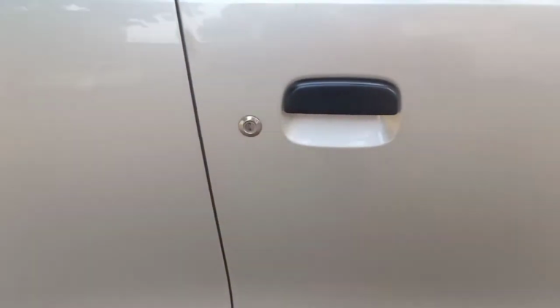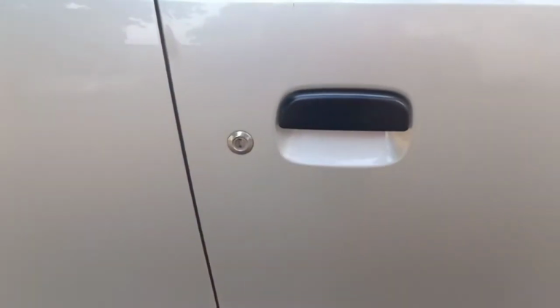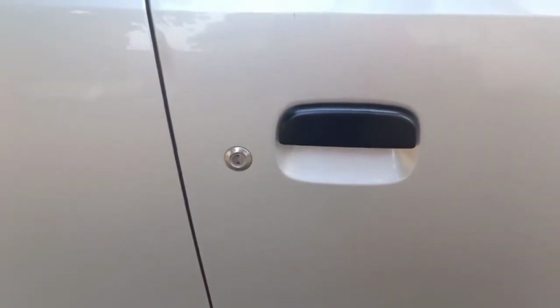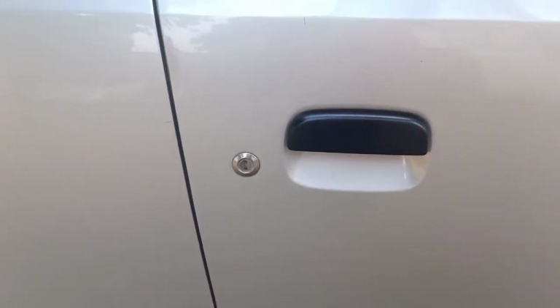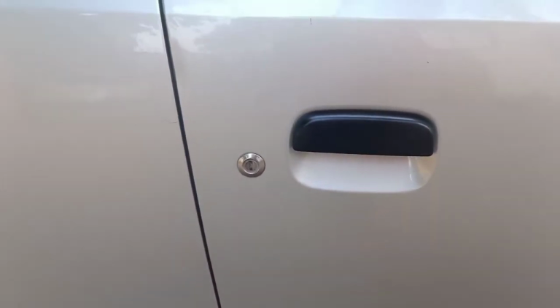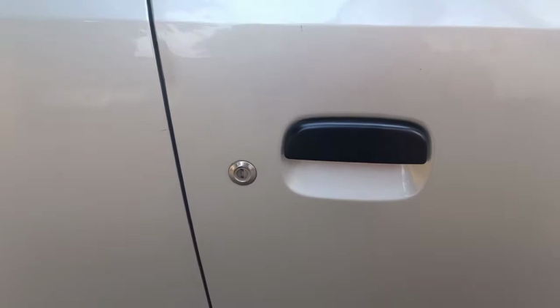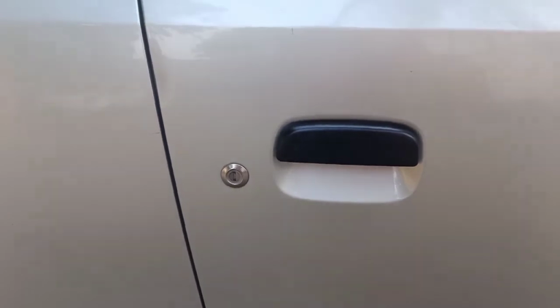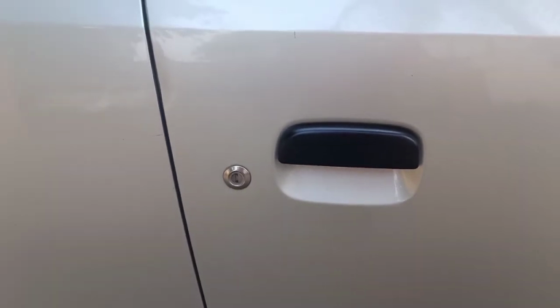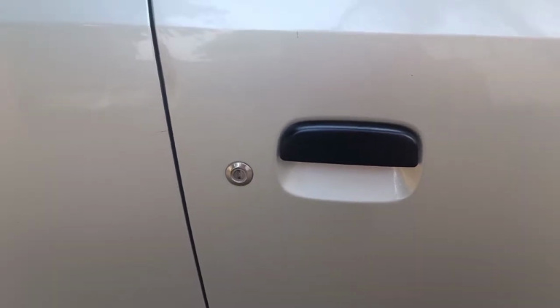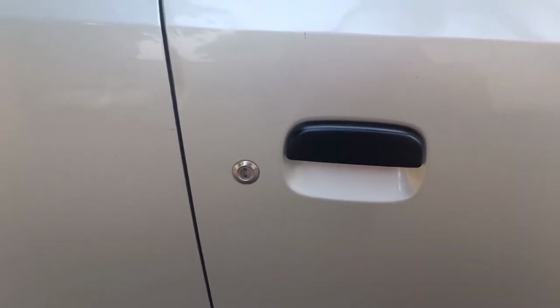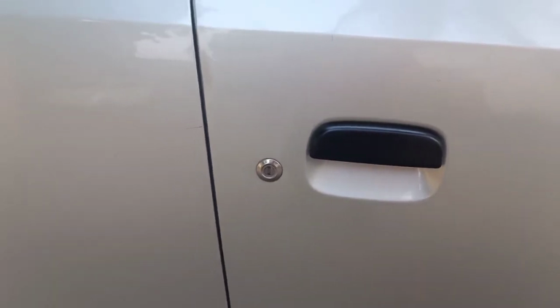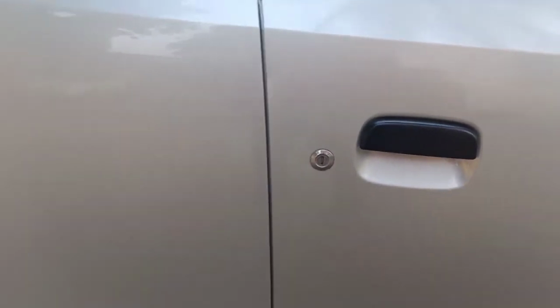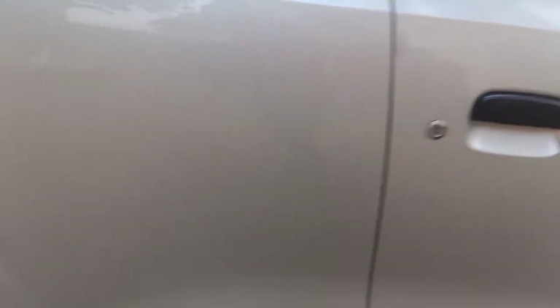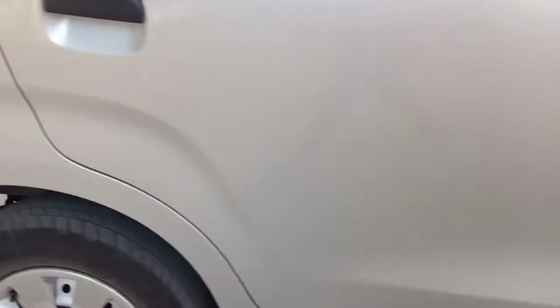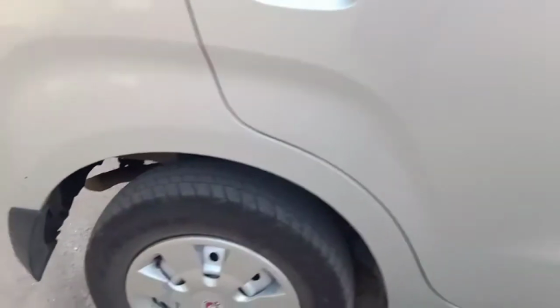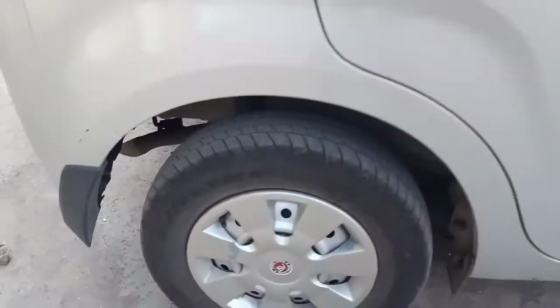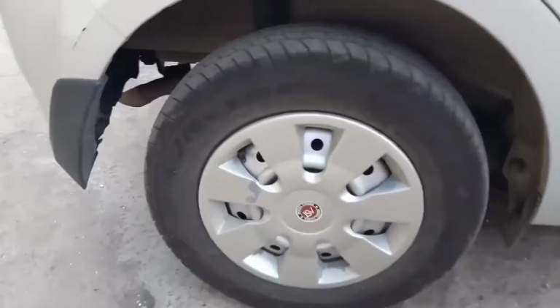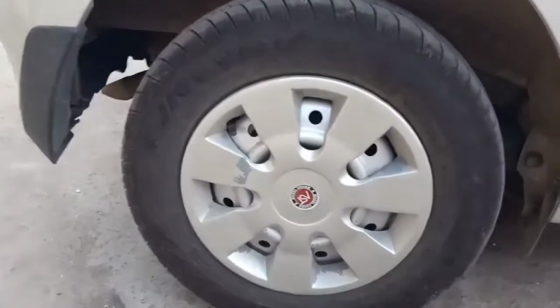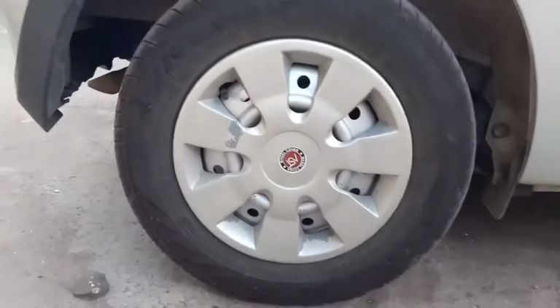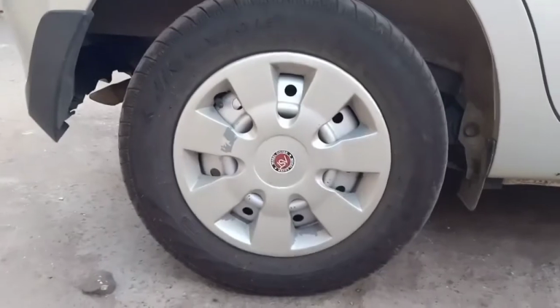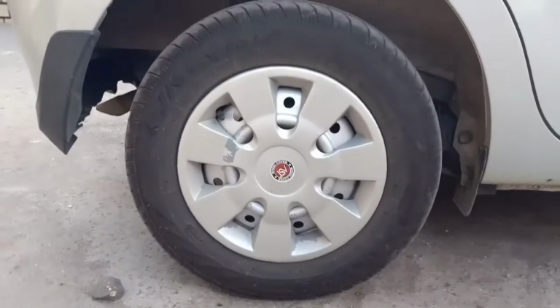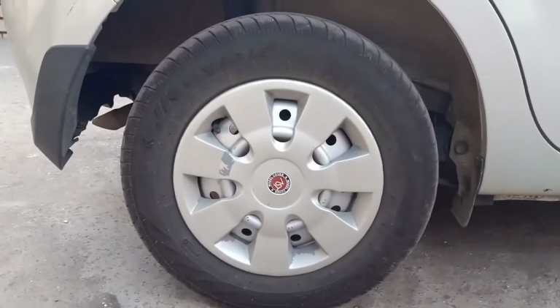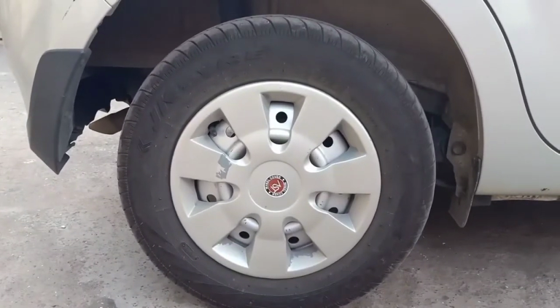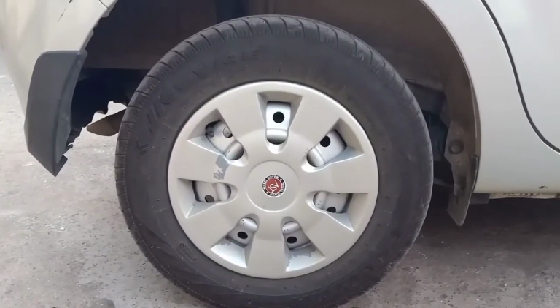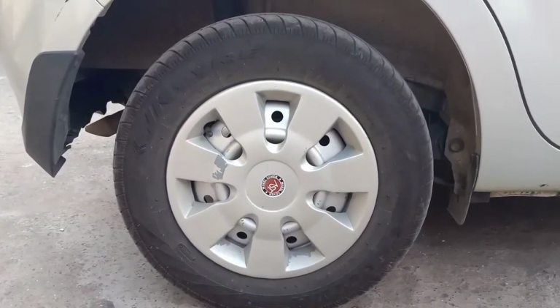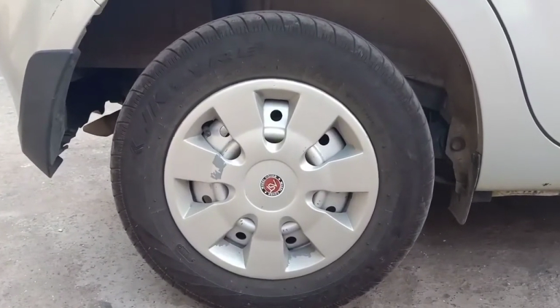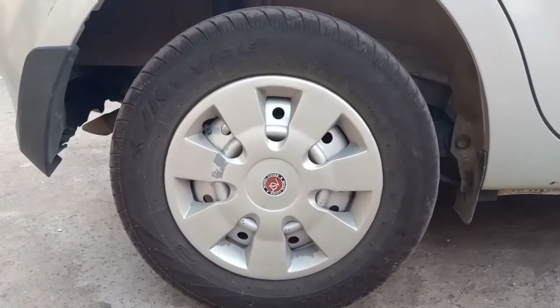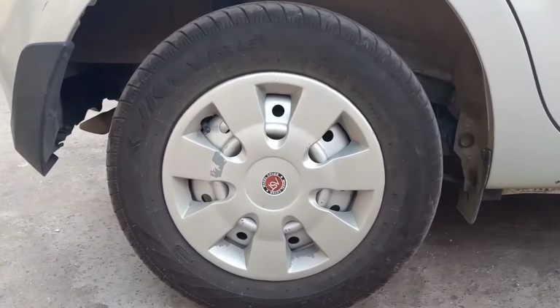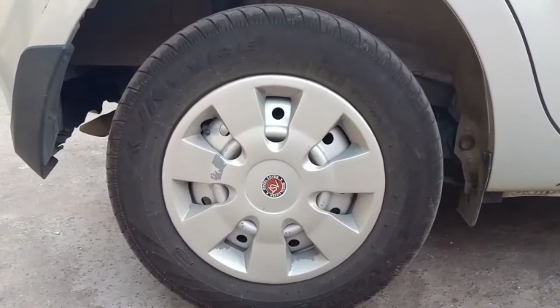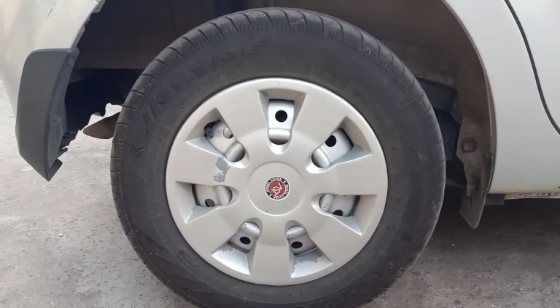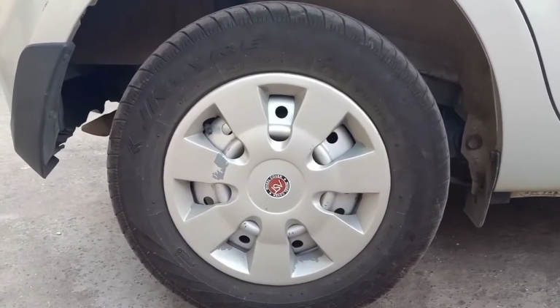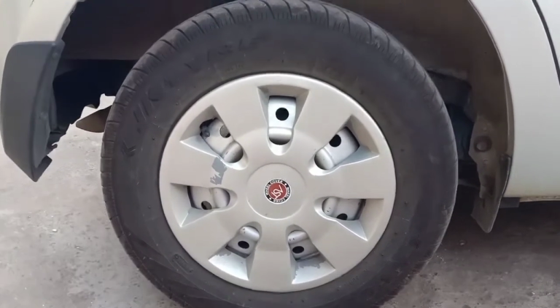The door handles are in black; you don't get body-colored door handles here. The rear tire profile is again similar — 155/80R13 steel rims with wheel caps.